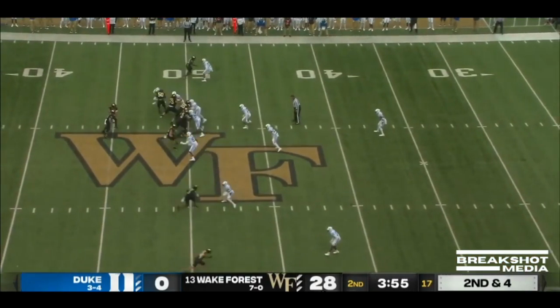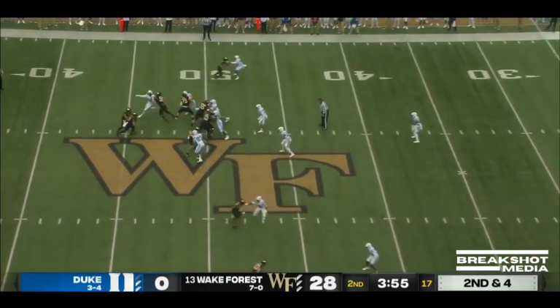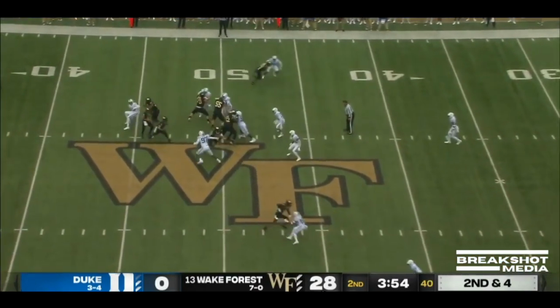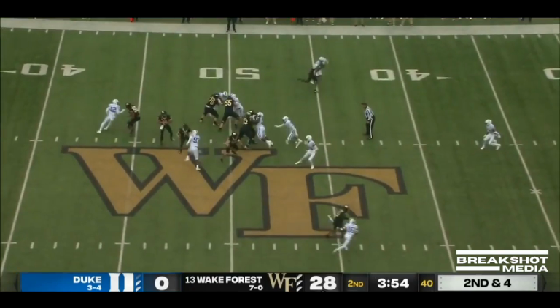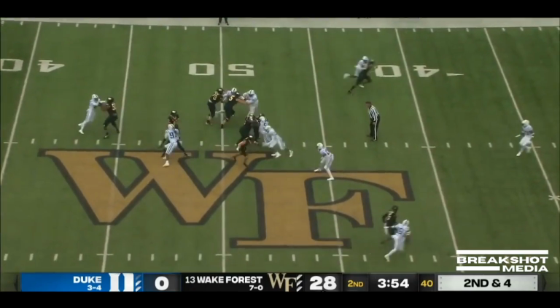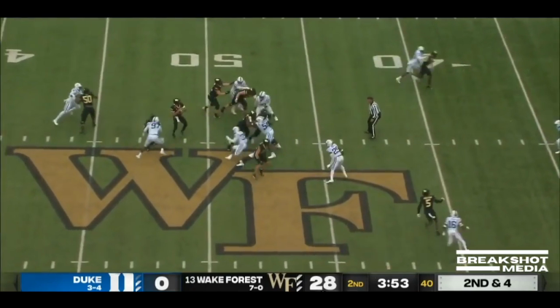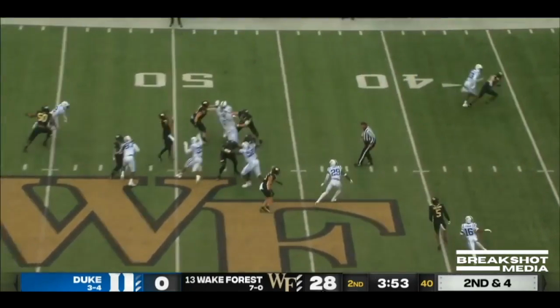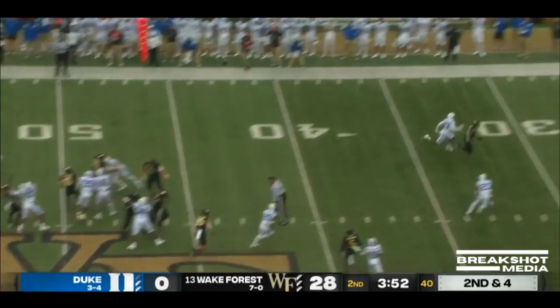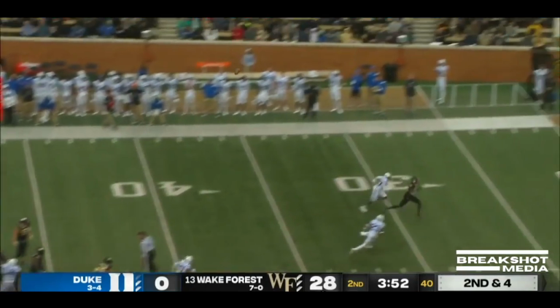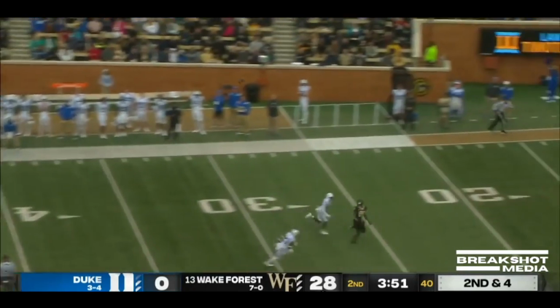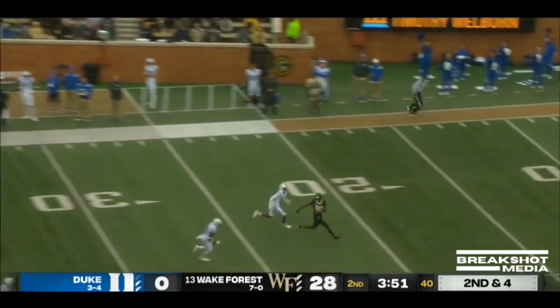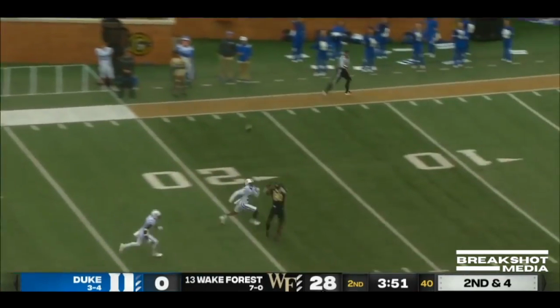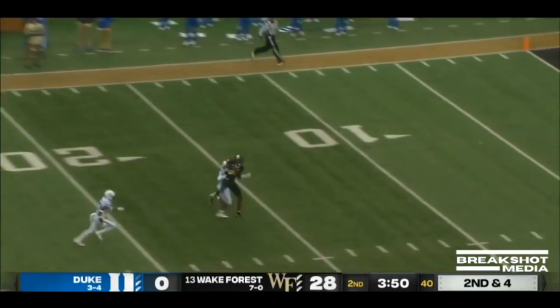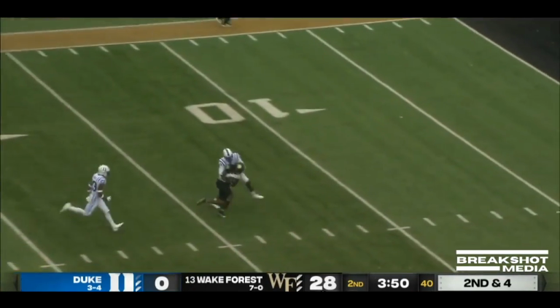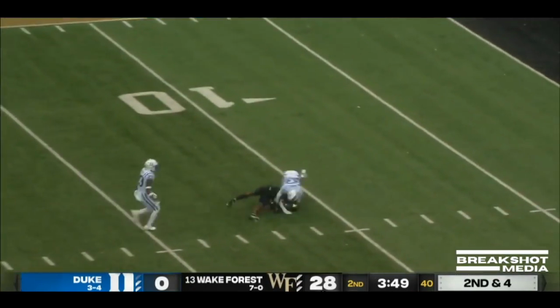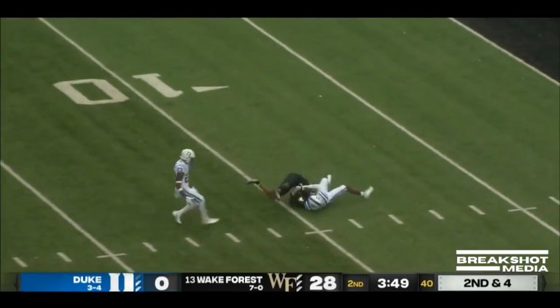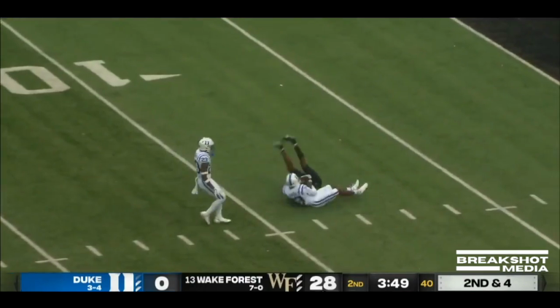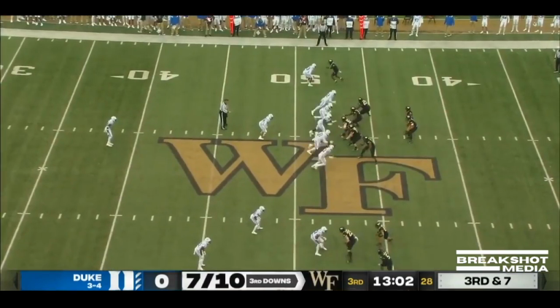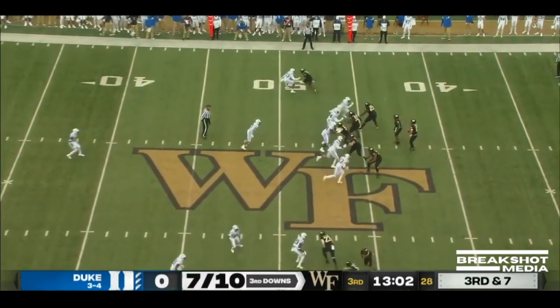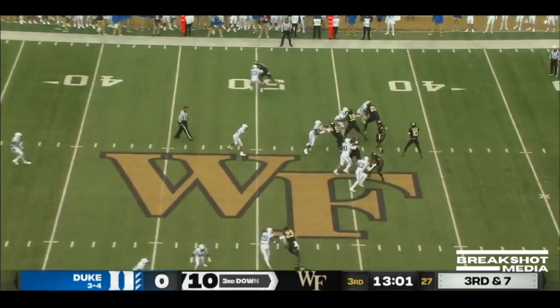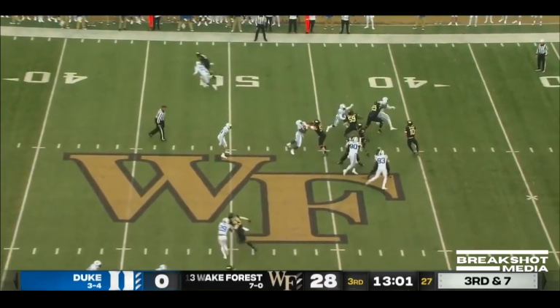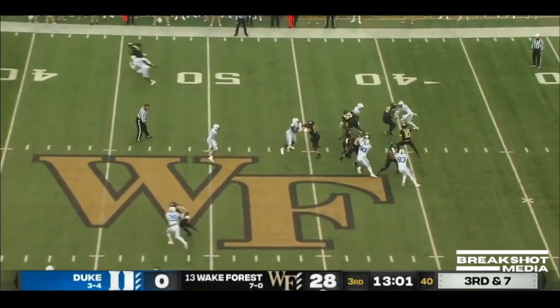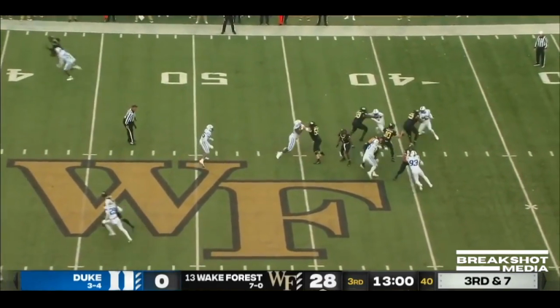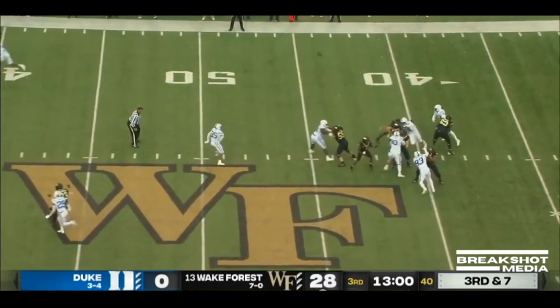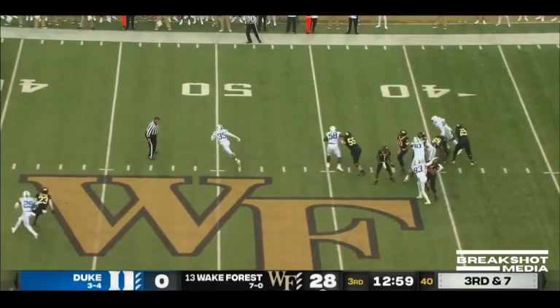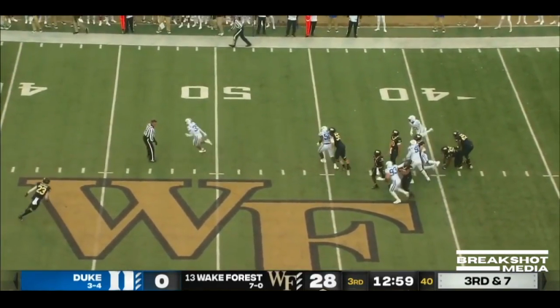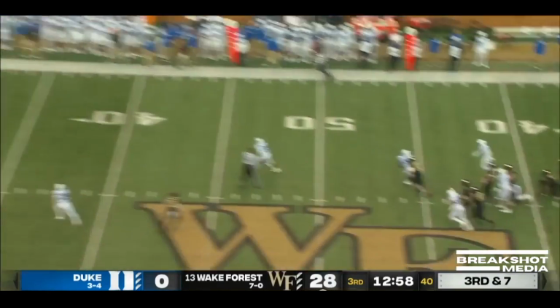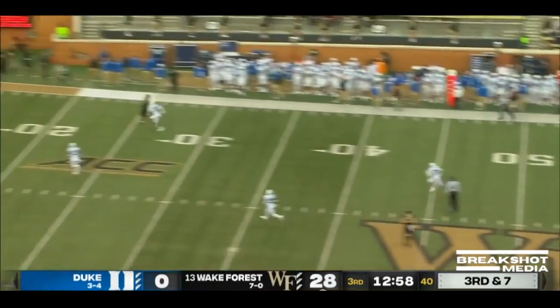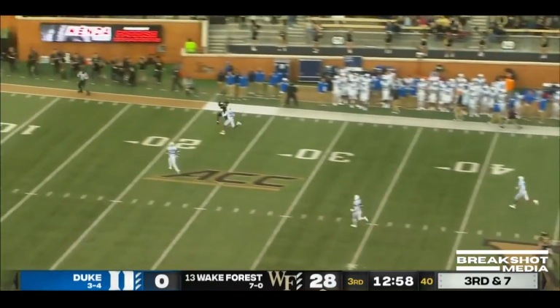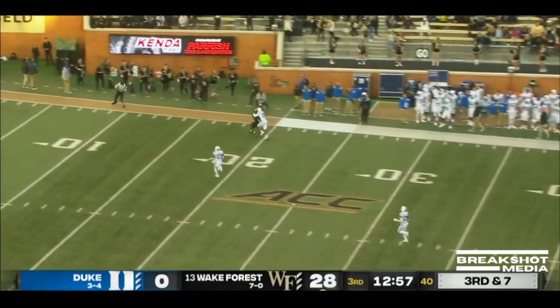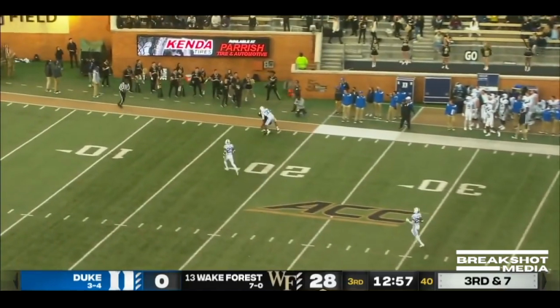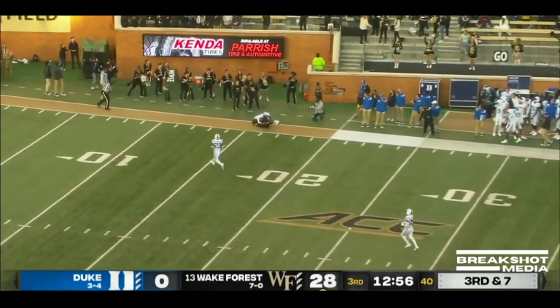Massive question: where will Wake Forest be? I think they got a shot to be top ten, to be honest with you. Hartman looping downfield. Here's a third down for Hartman, and Duke bringing five. Hartman going to cut it loose for Perry over the shoulder.